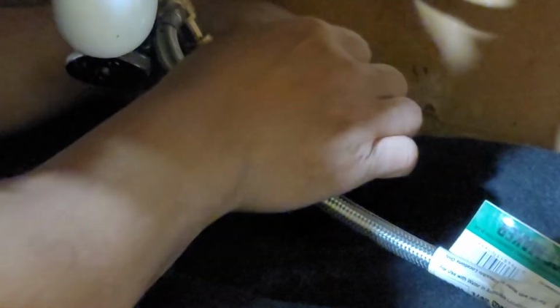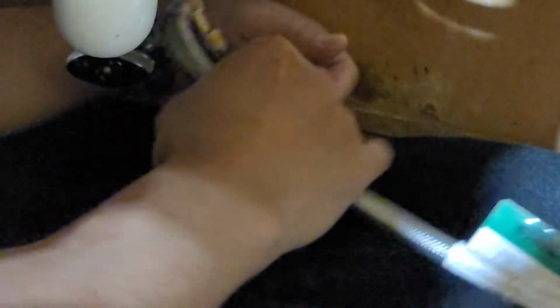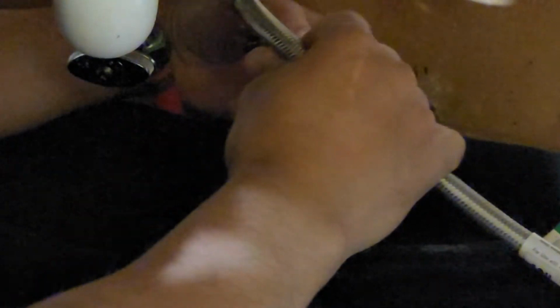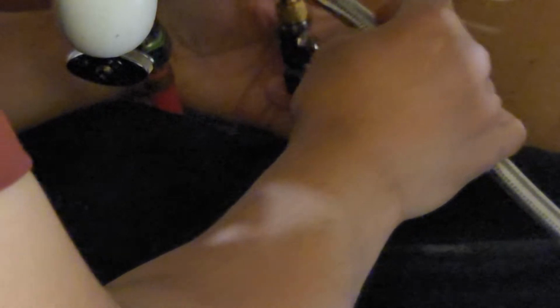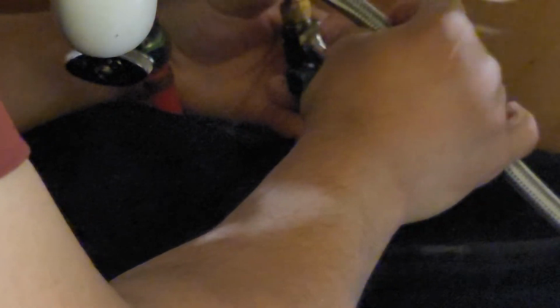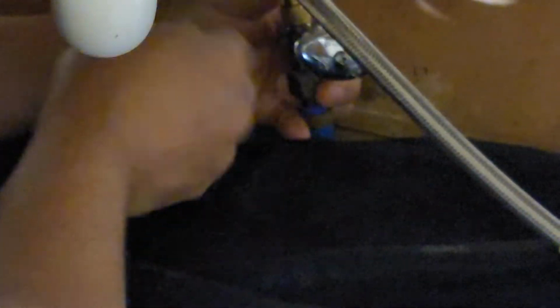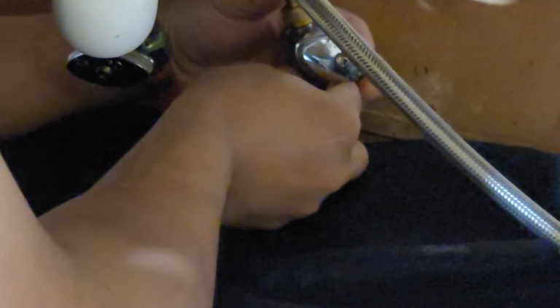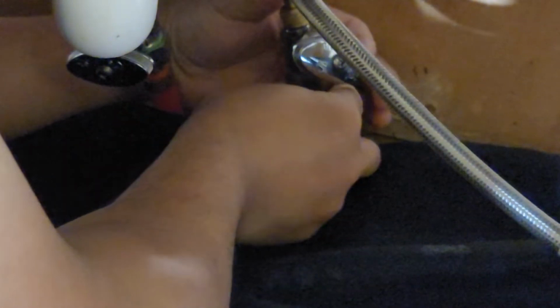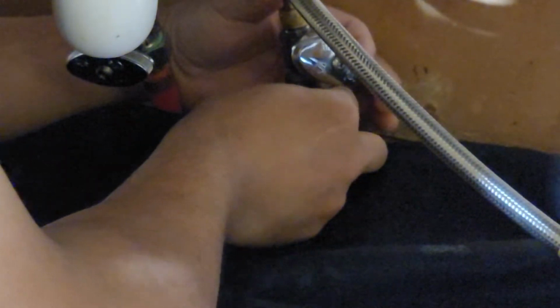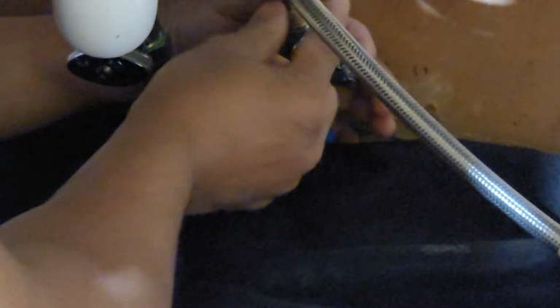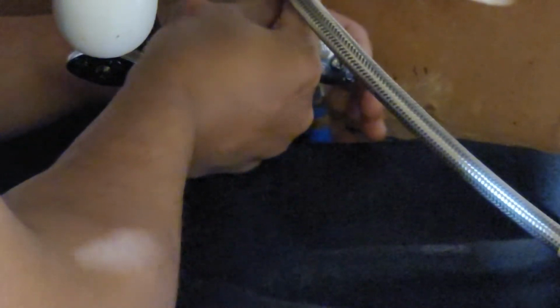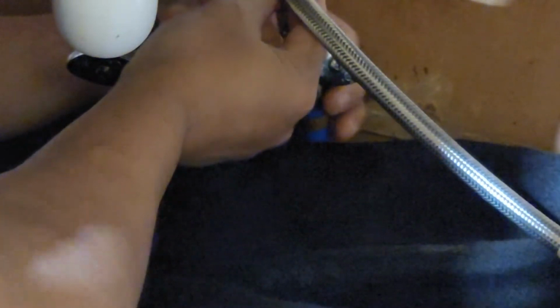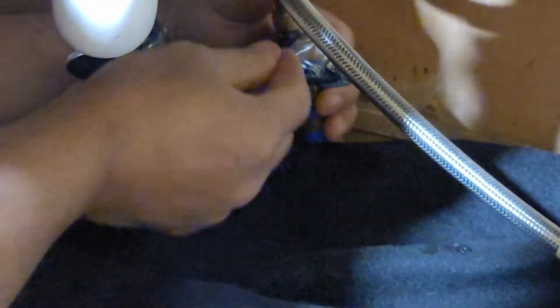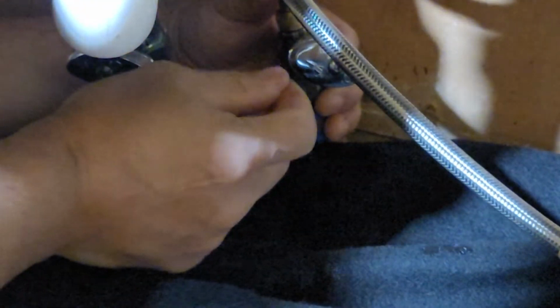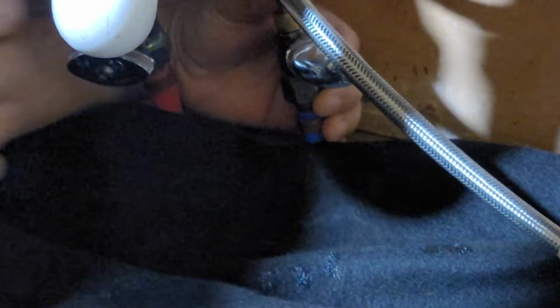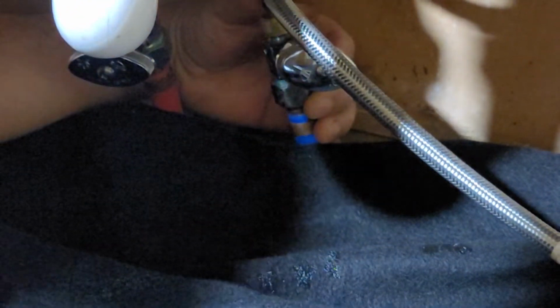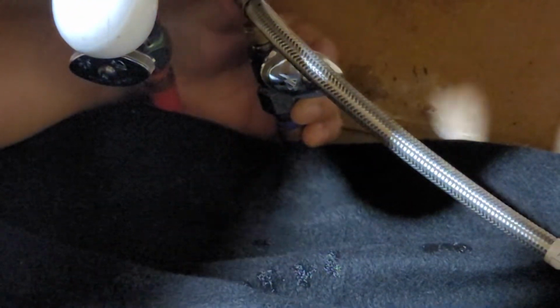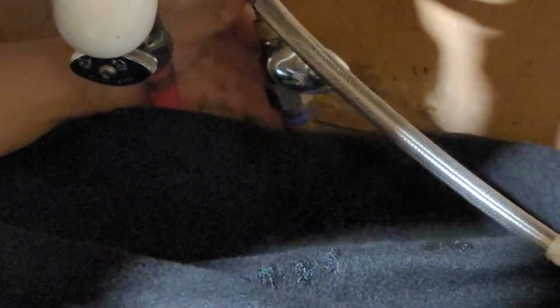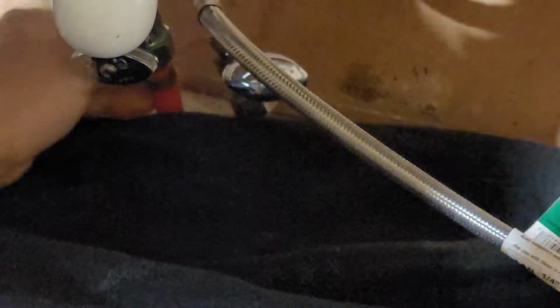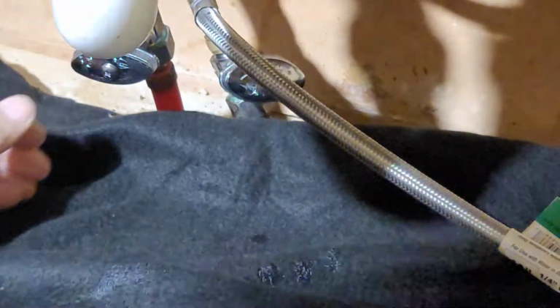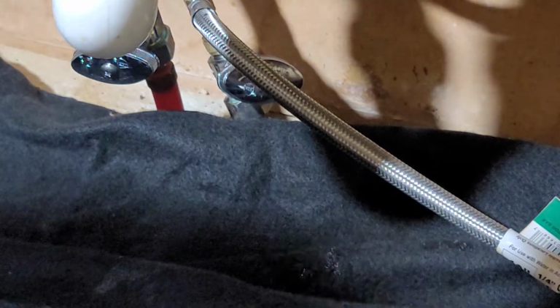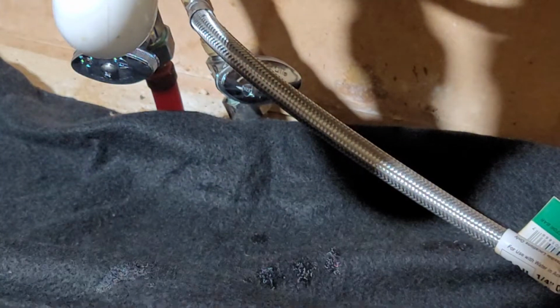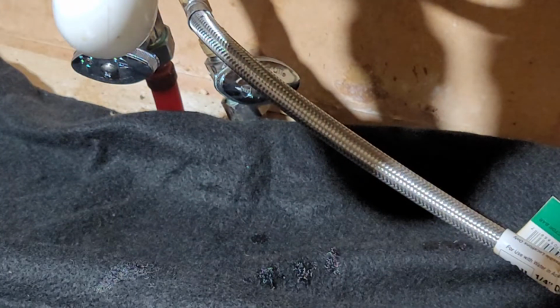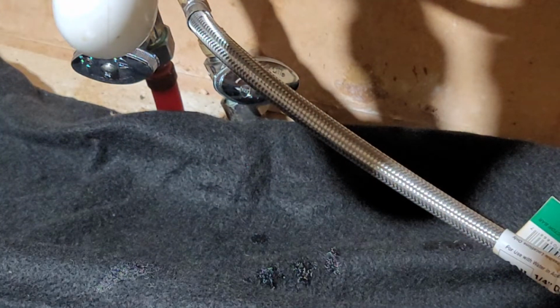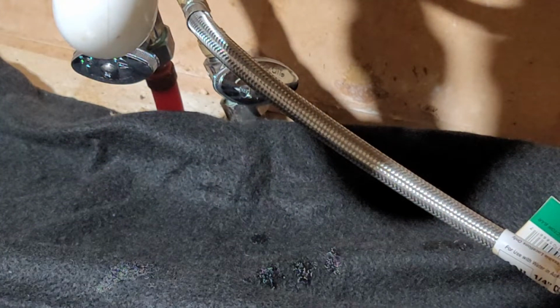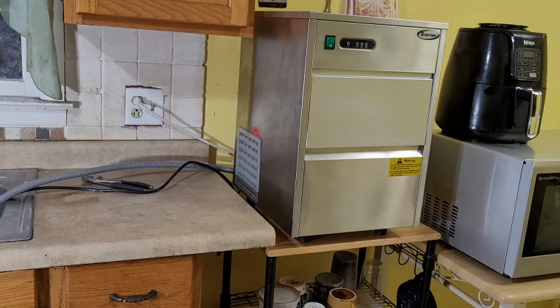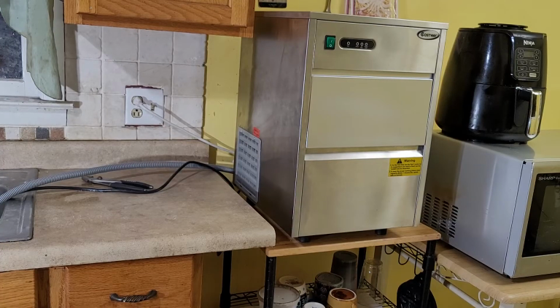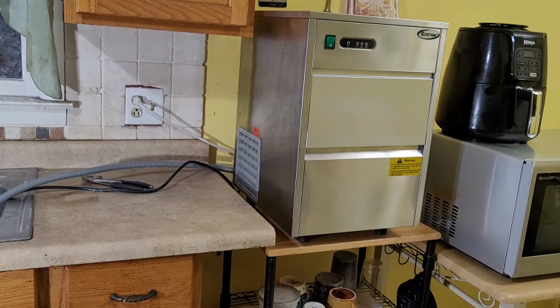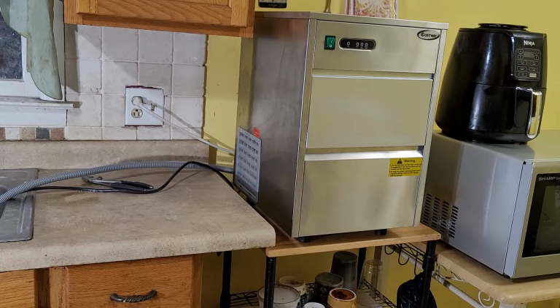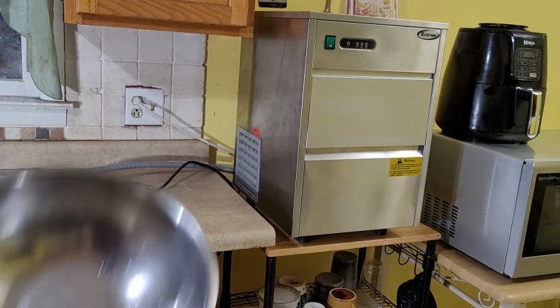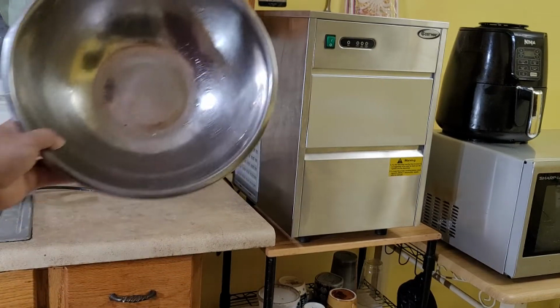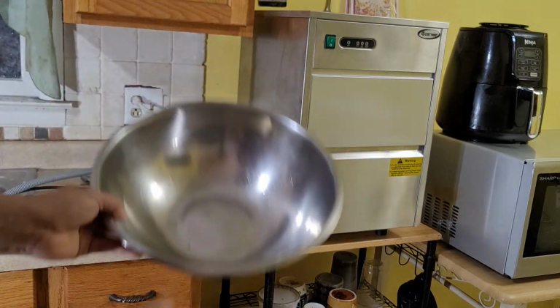Make sure to check — make sure there's no leak. If it leaks, tighten it some more. Next thing you want to do, get a pan.